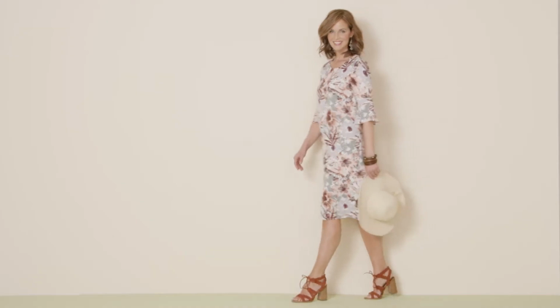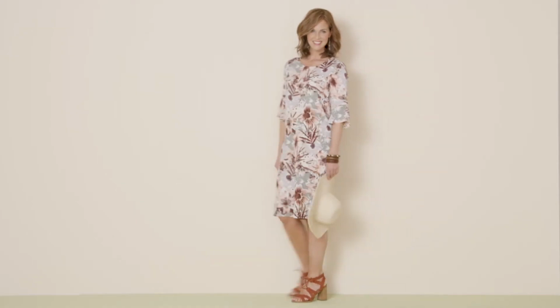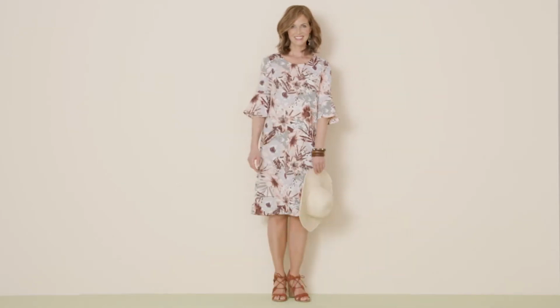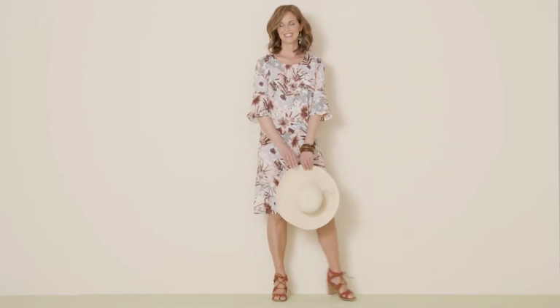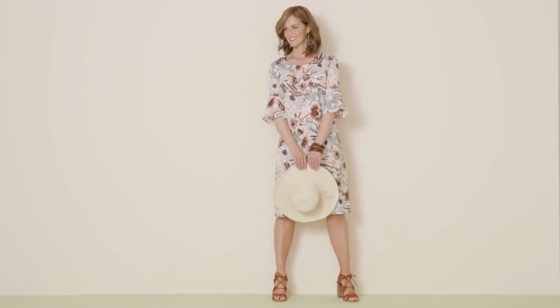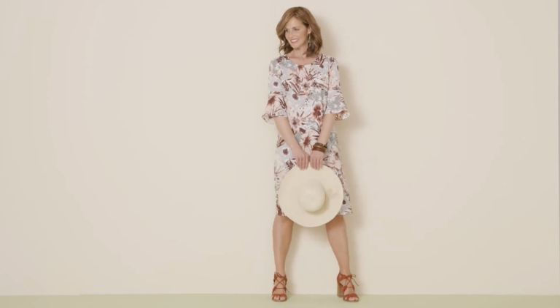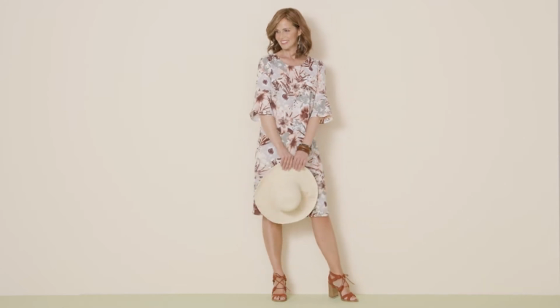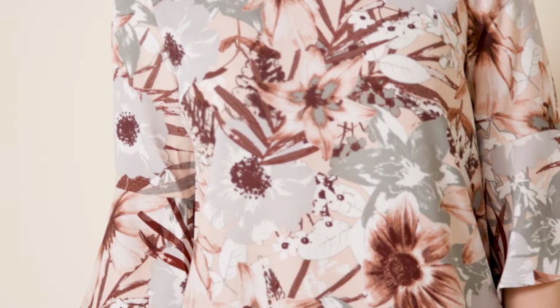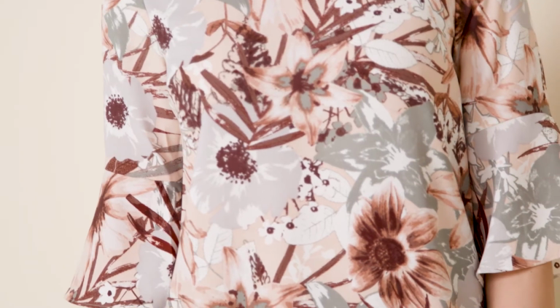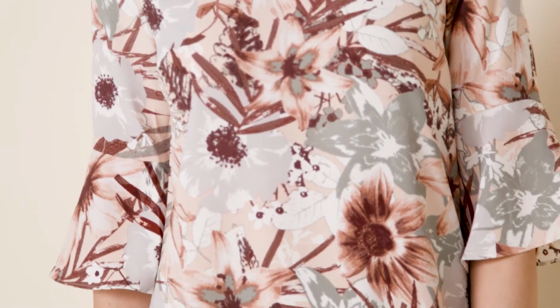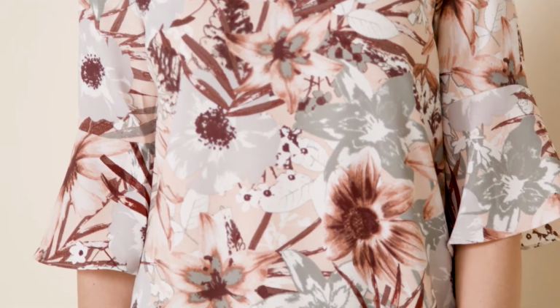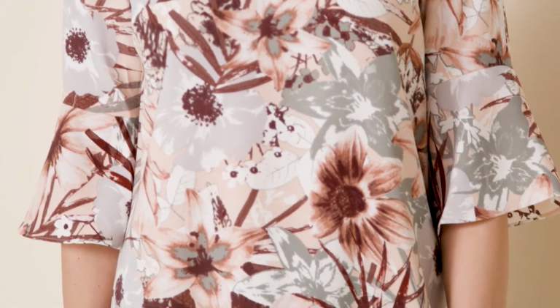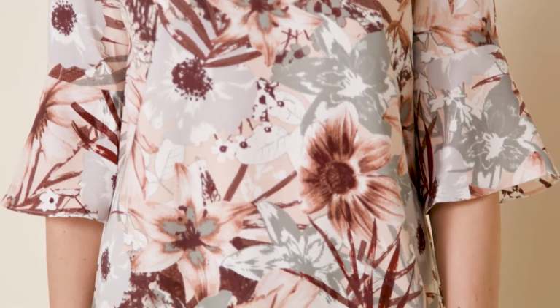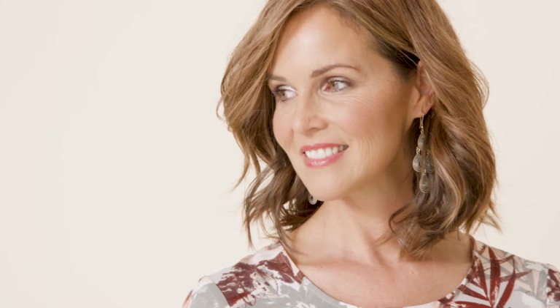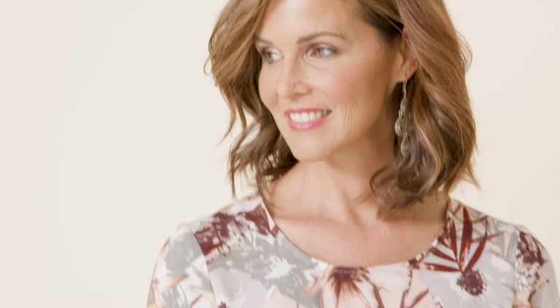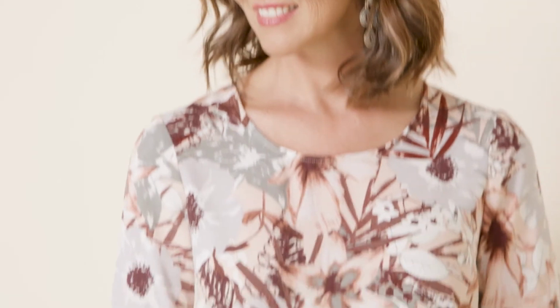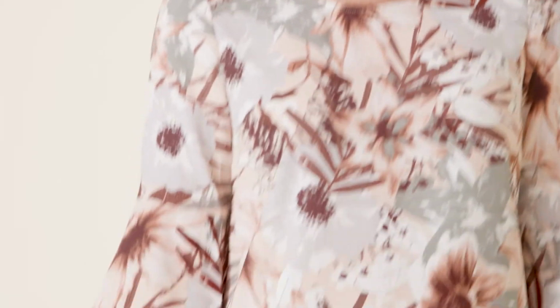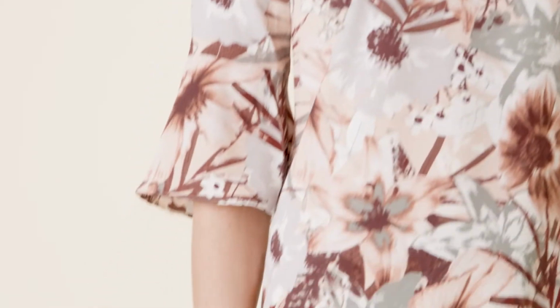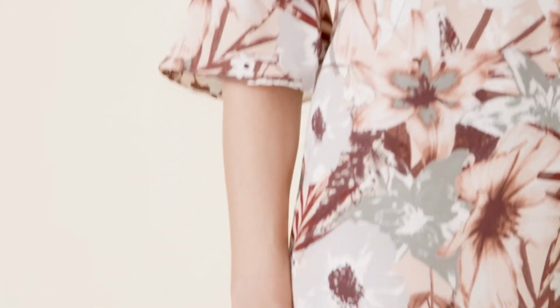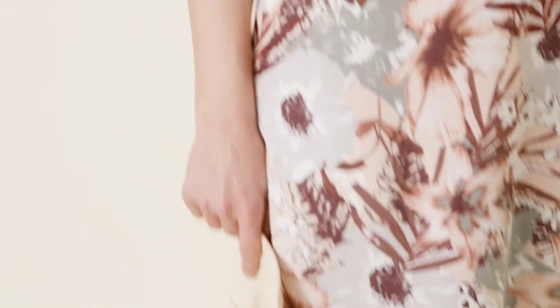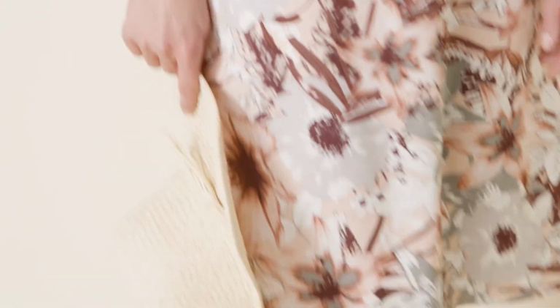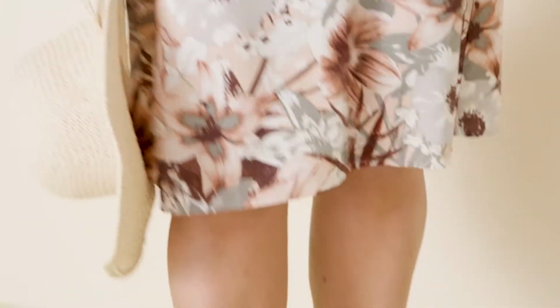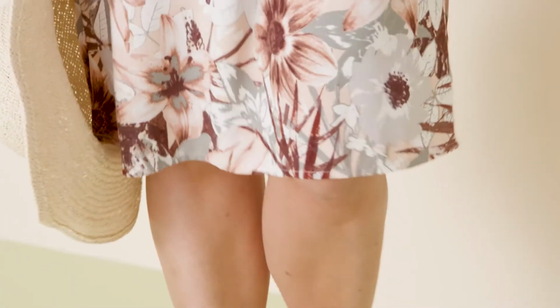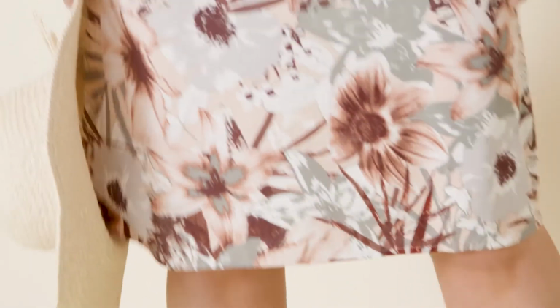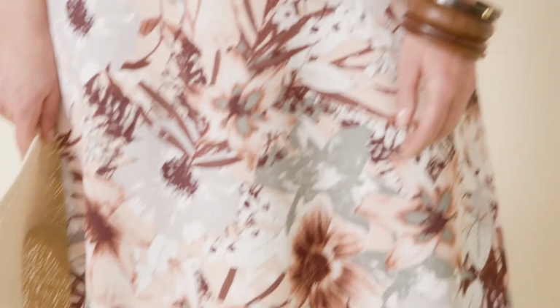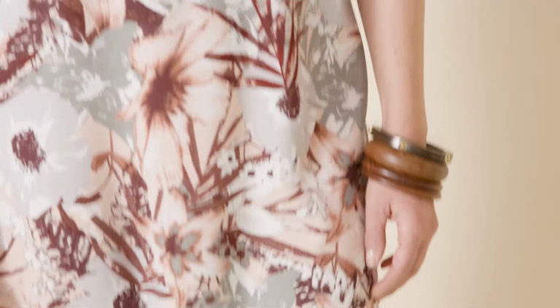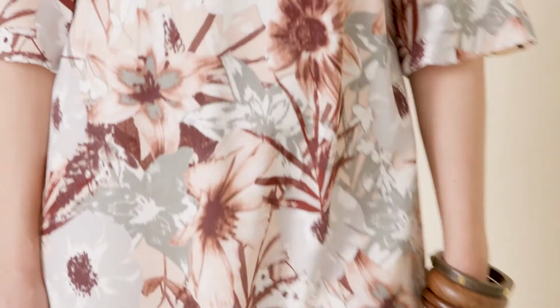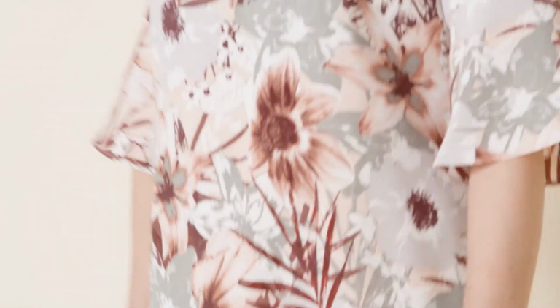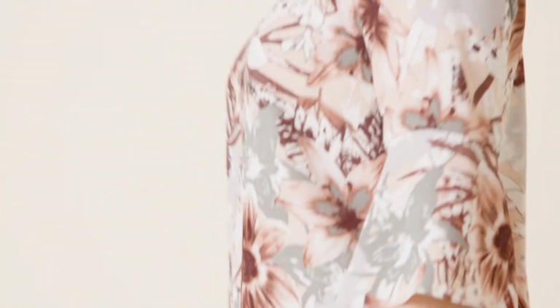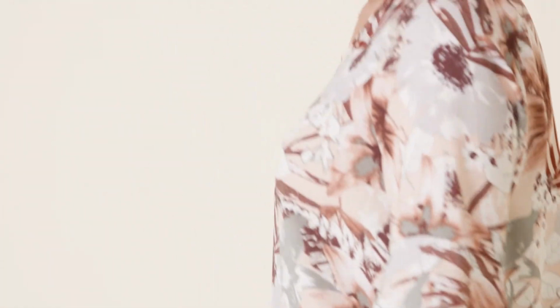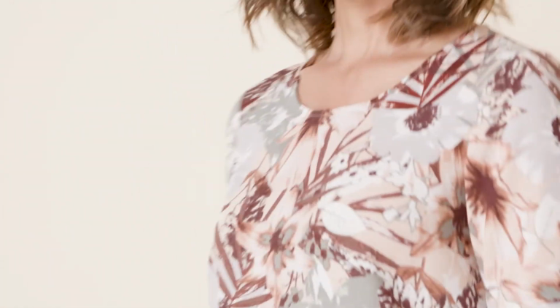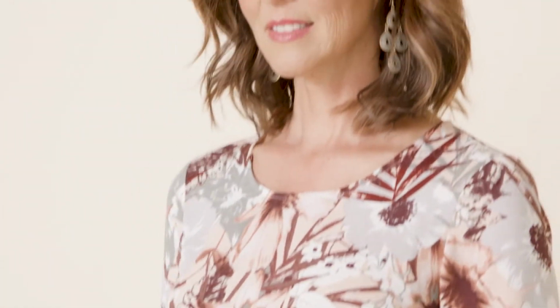Everyone loves a summer dress and this one is really something special. The lighter fabric and the bell shaped sleeves means this dress is a dream to wear, and its pretty print means it will work for special occasions with heels and a jacket. Team with pumps and a slouchy bag for your holidays.